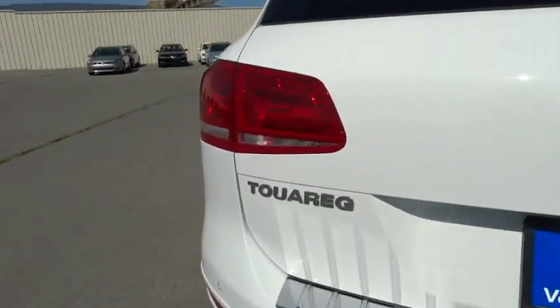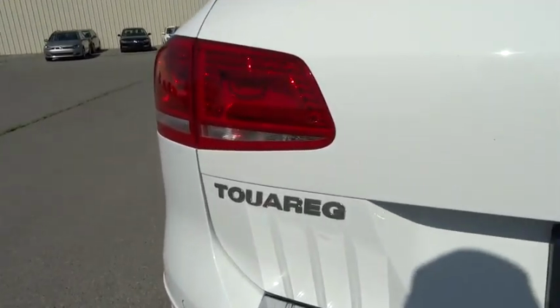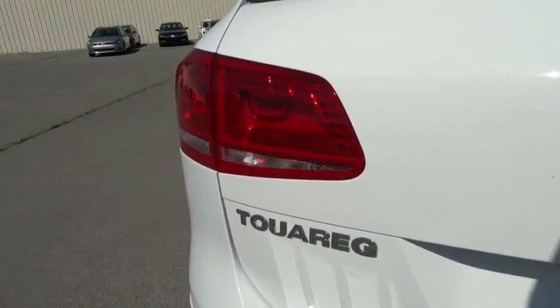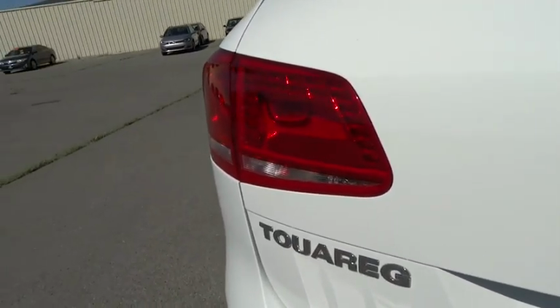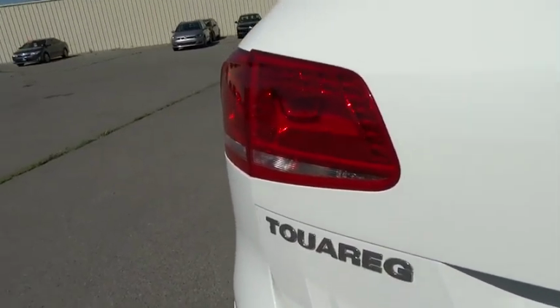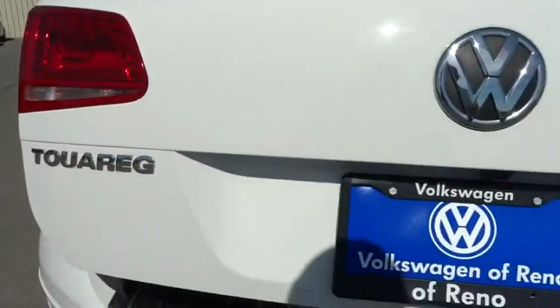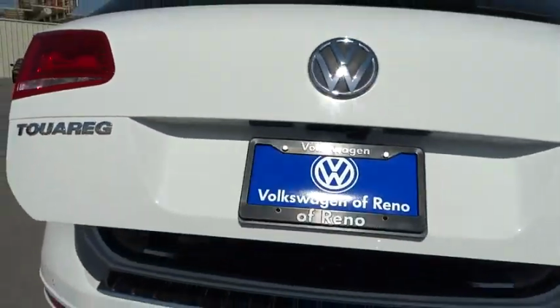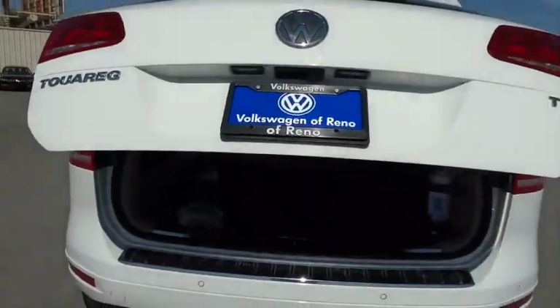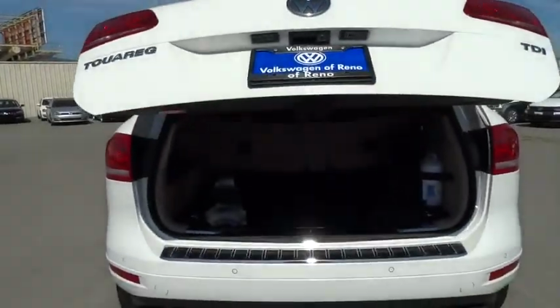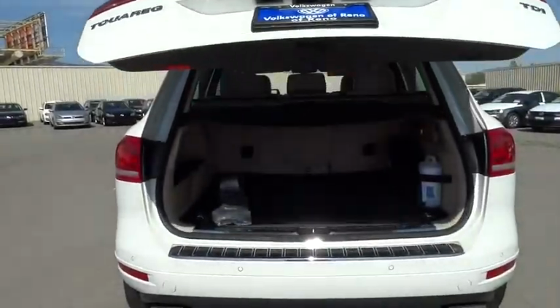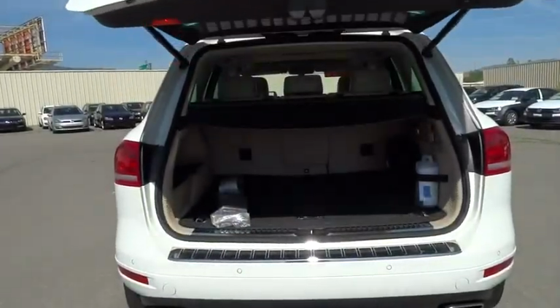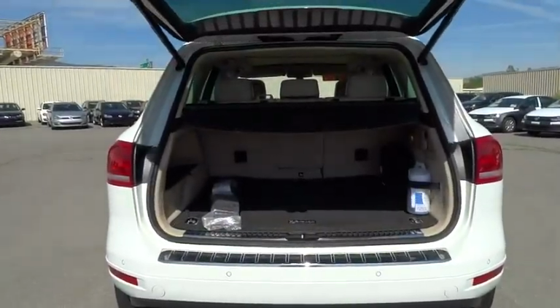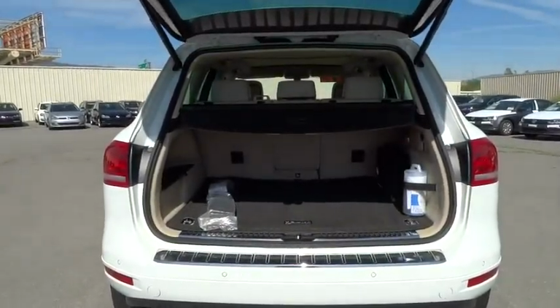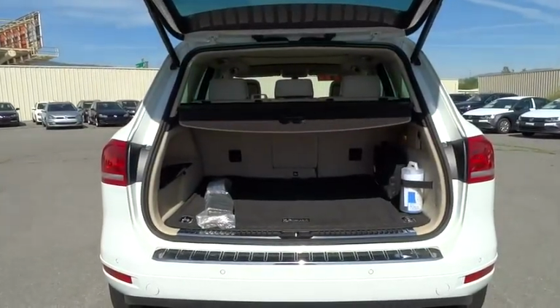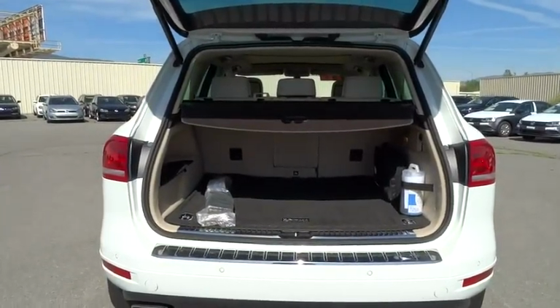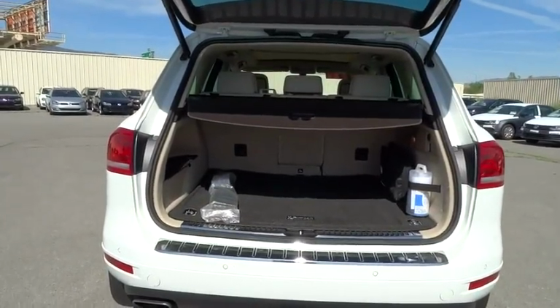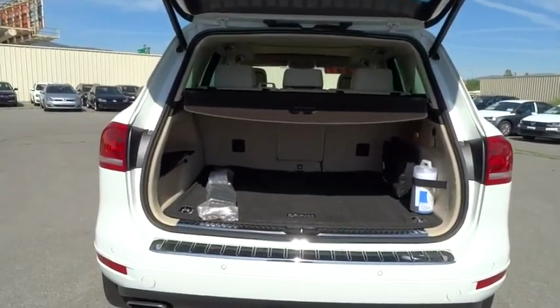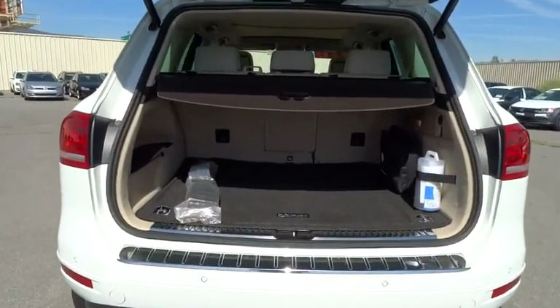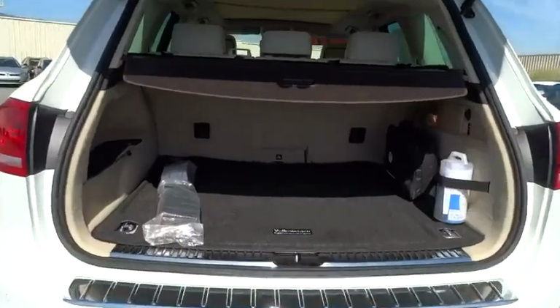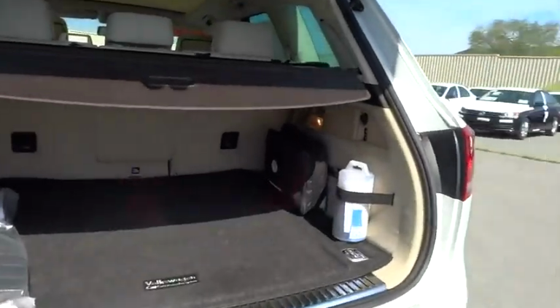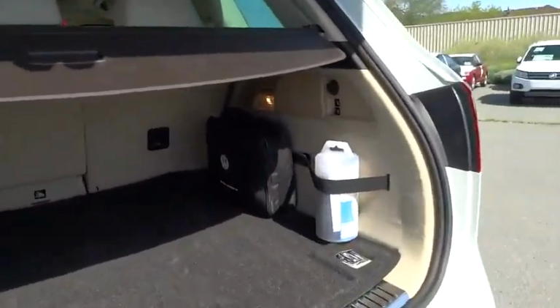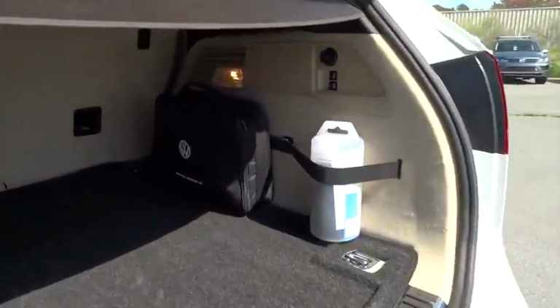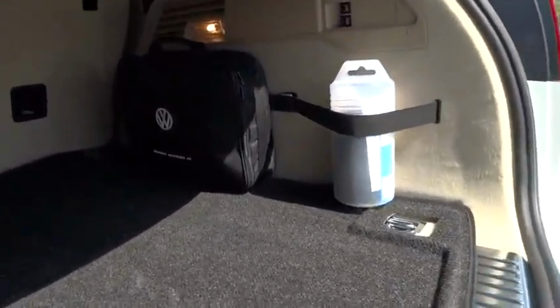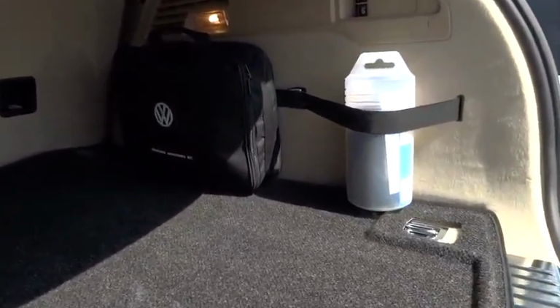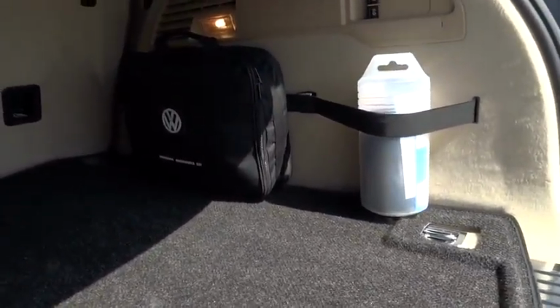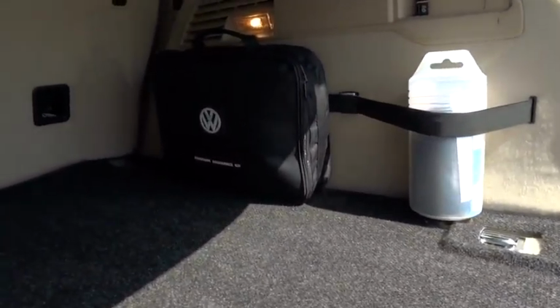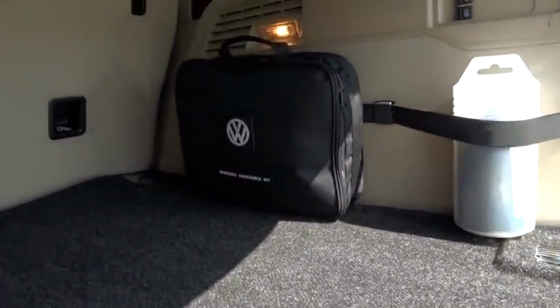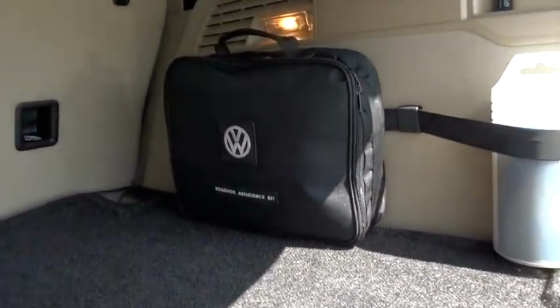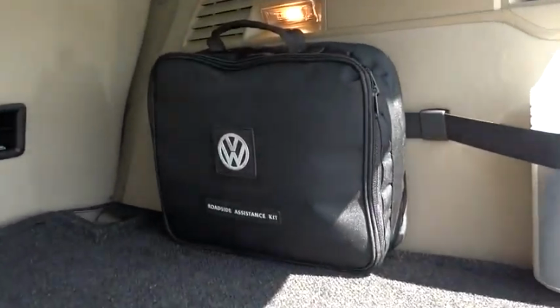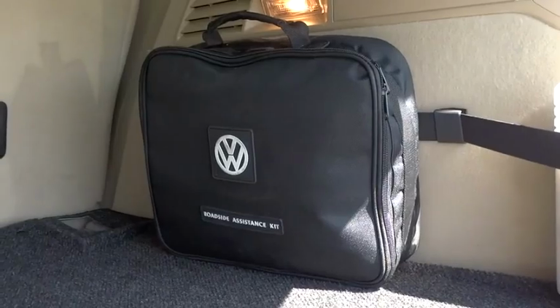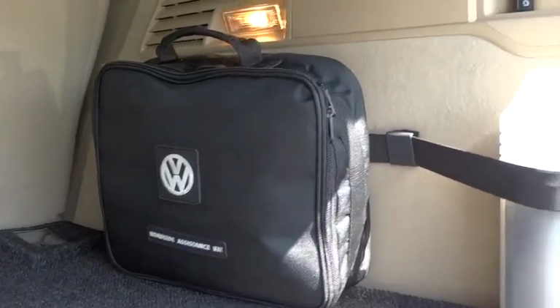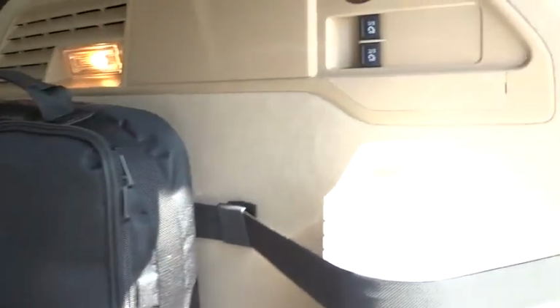This vehicle has less than 15,000 miles. Here are some of this vehicle's great options: anti-lock braking system, running boards, all-wheel drive, power passenger seat, power liftgate, heated seats, keyless entry, and navigation system.